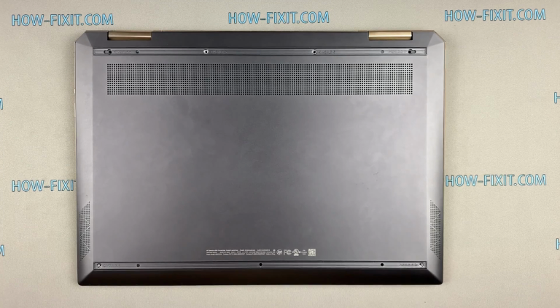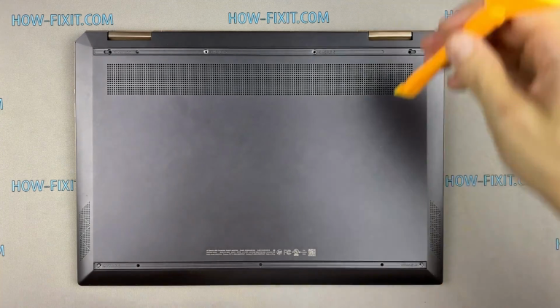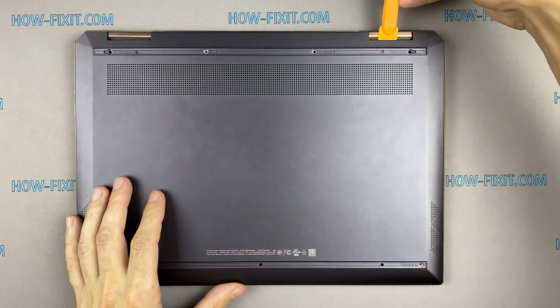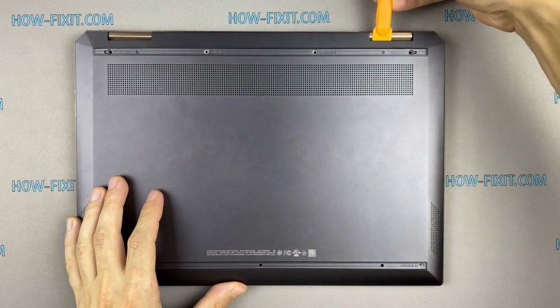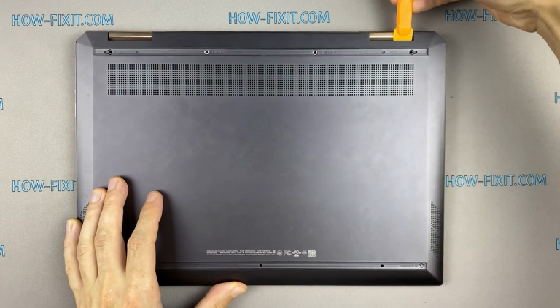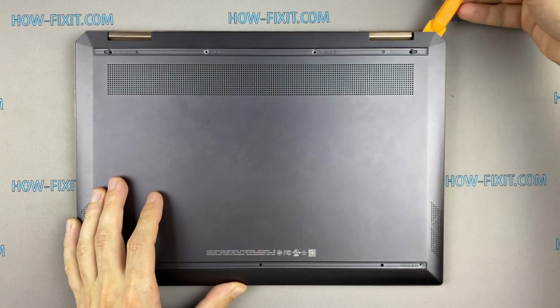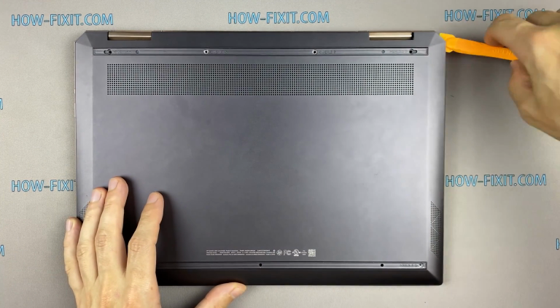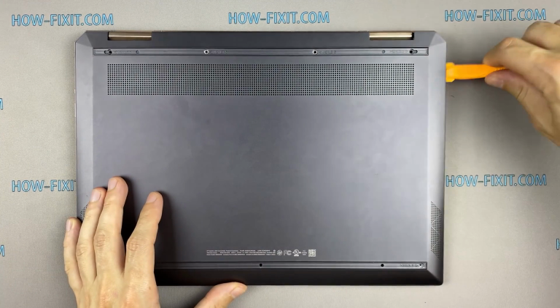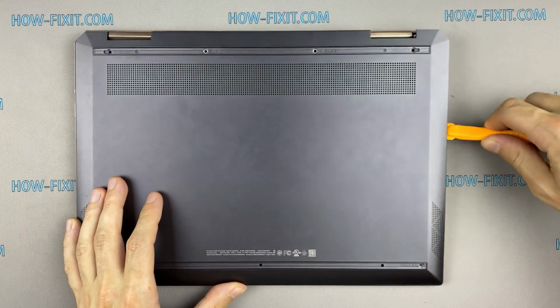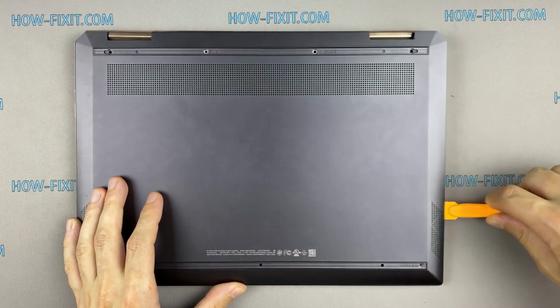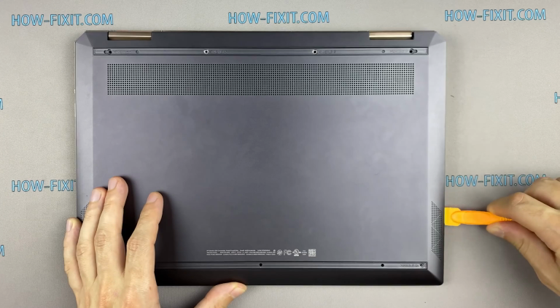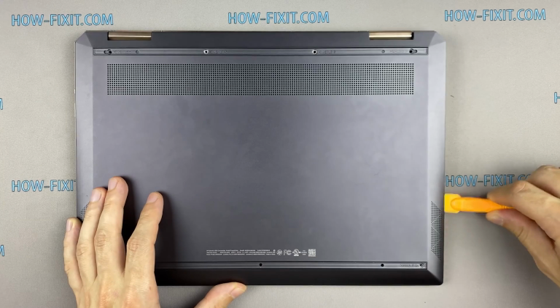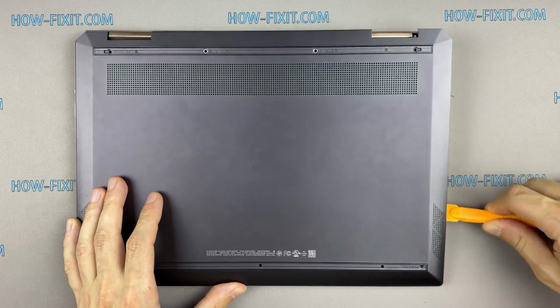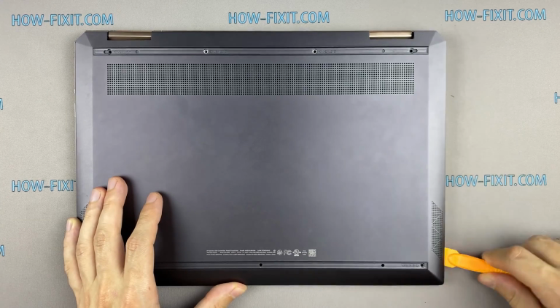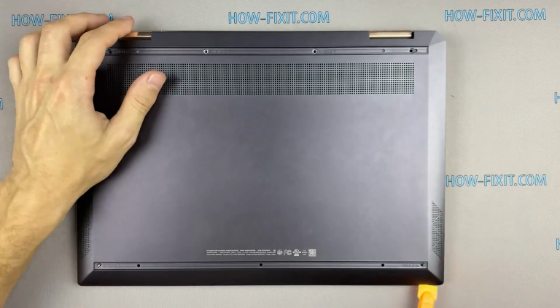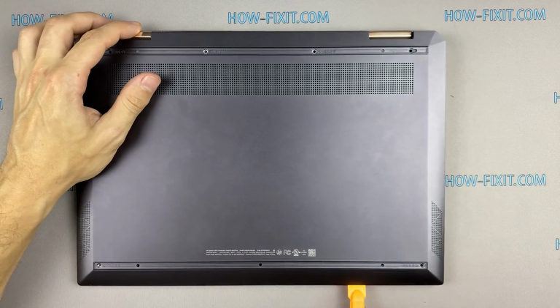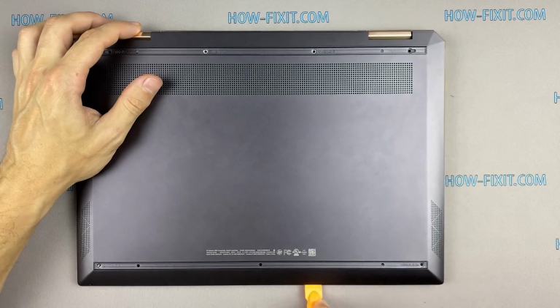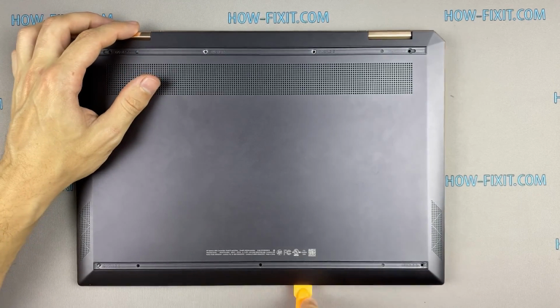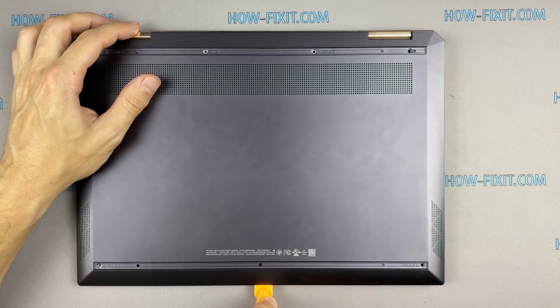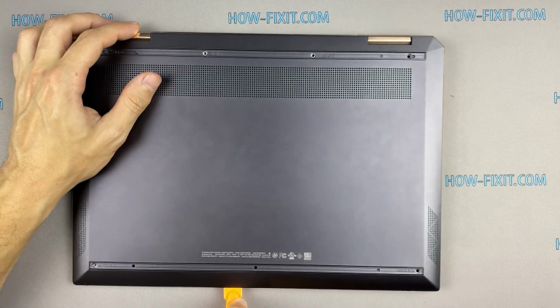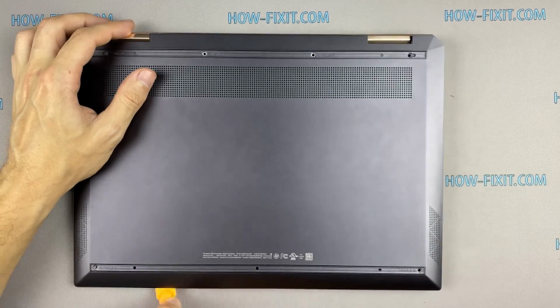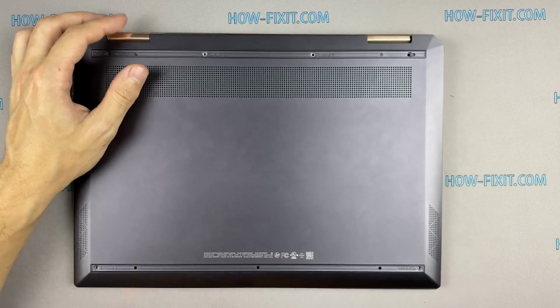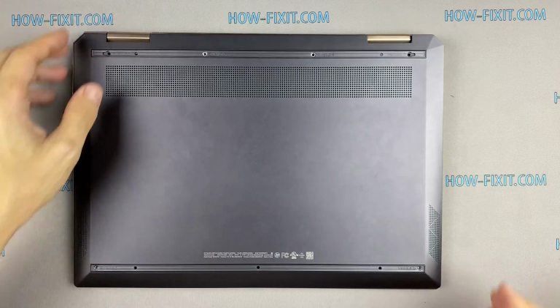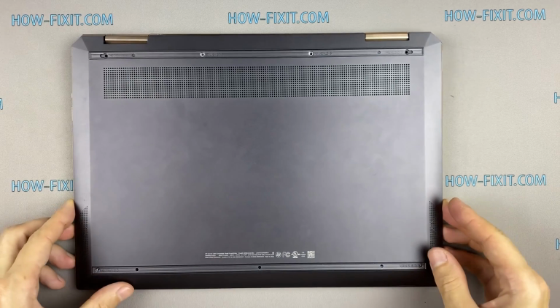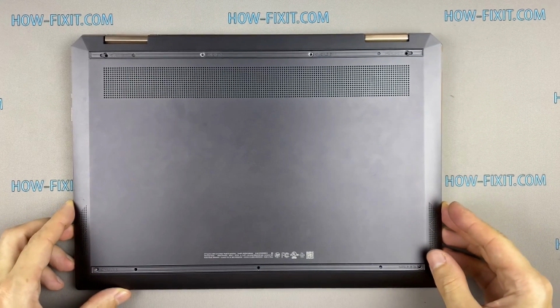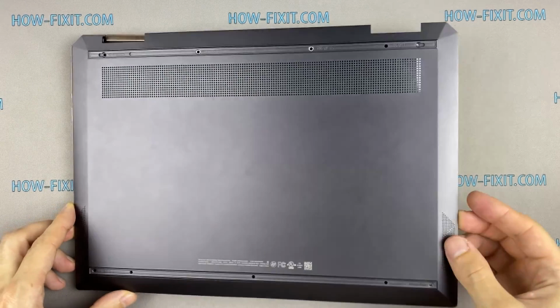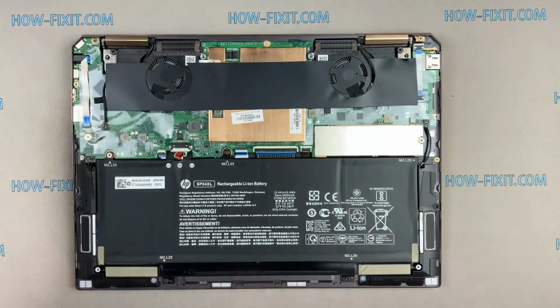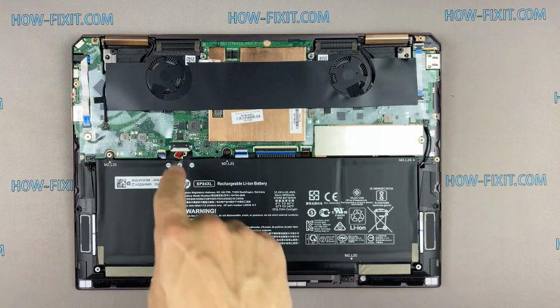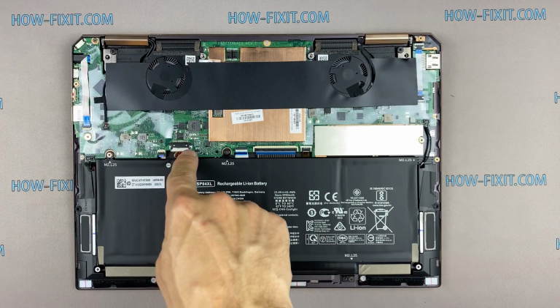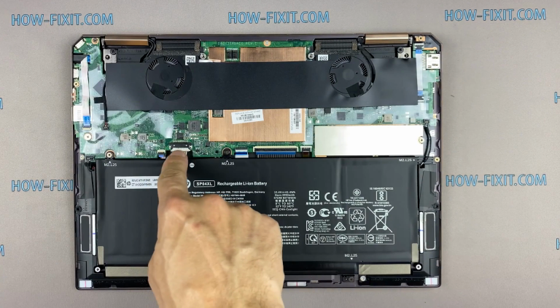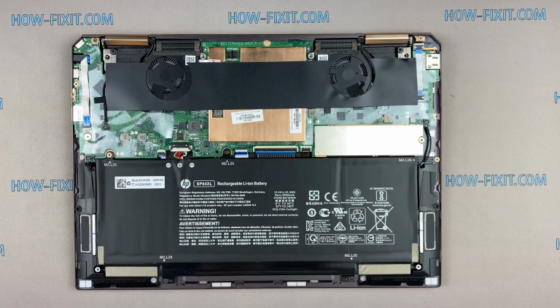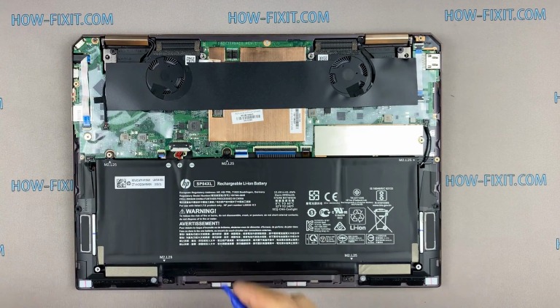Next, take the plastic tool and begin to open the case on the laptop. I recommend using a plastic tool so as not to damage the laptop case when opening. Disconnect the battery cable from the motherboard.